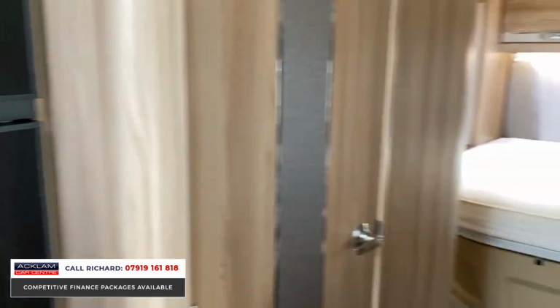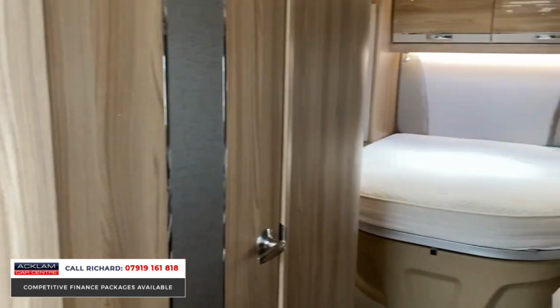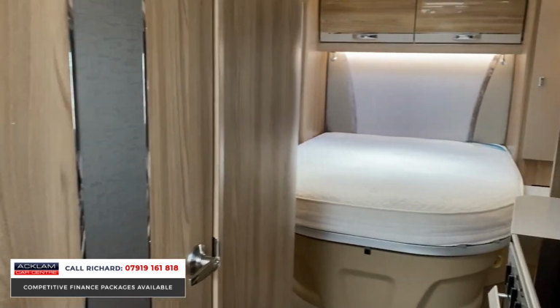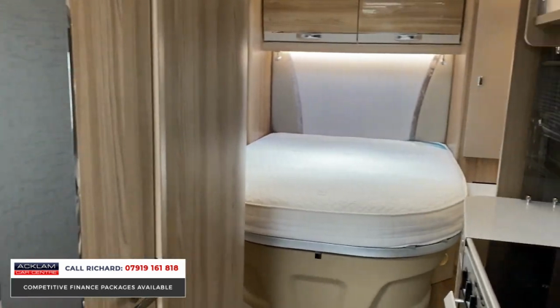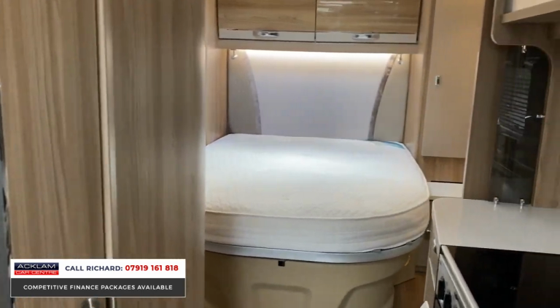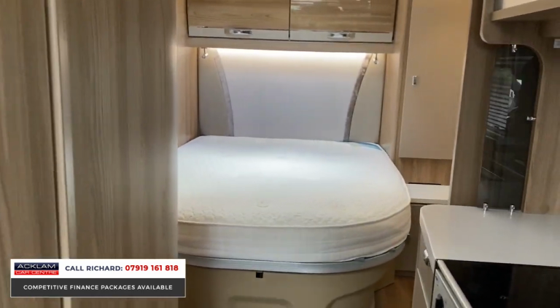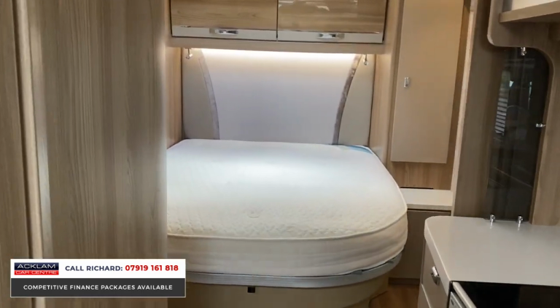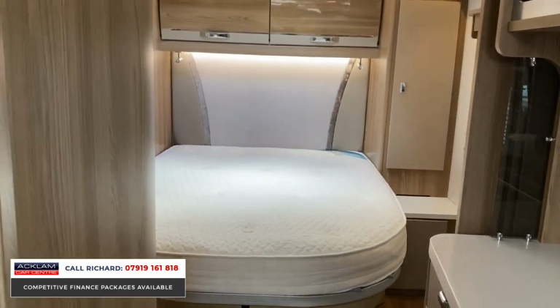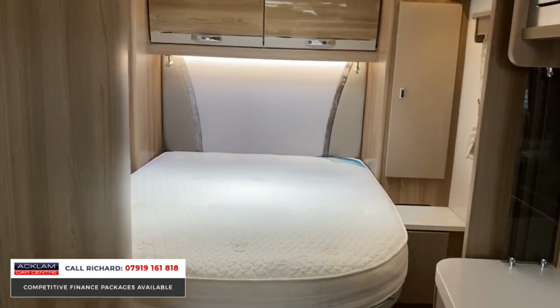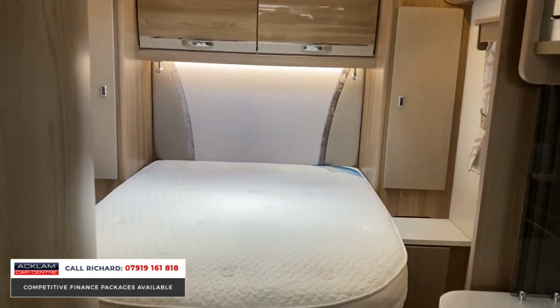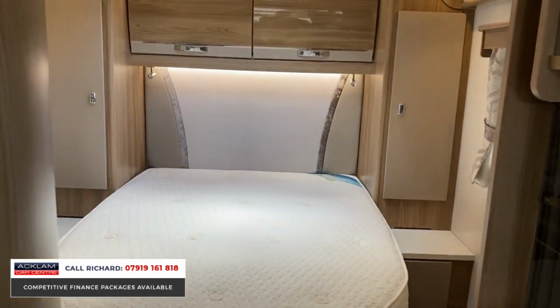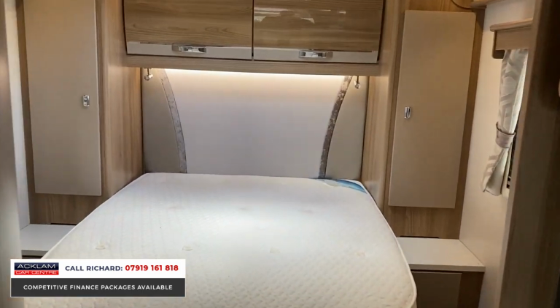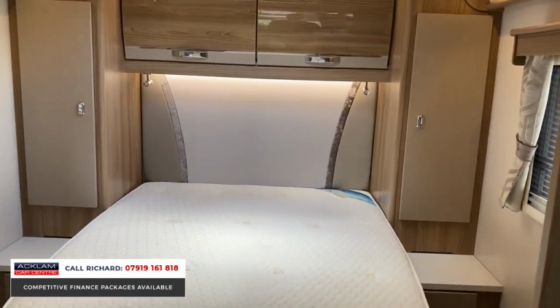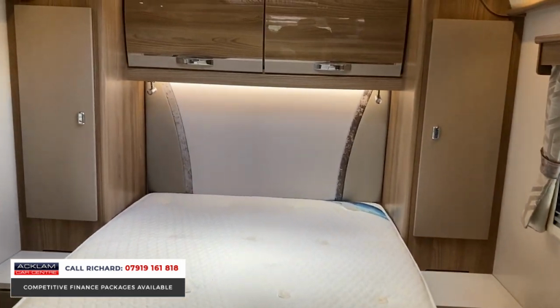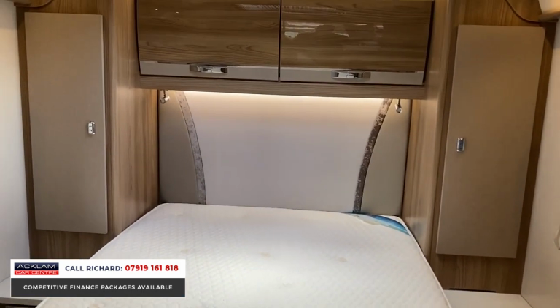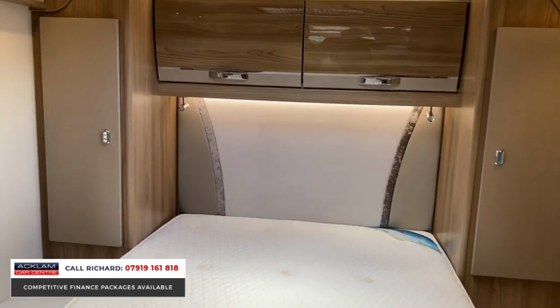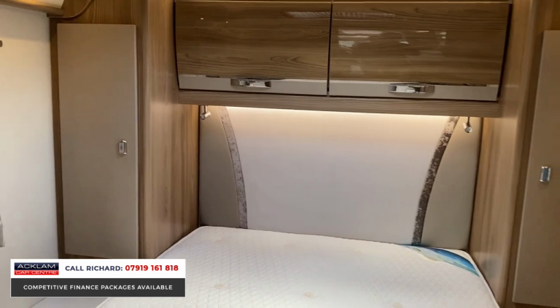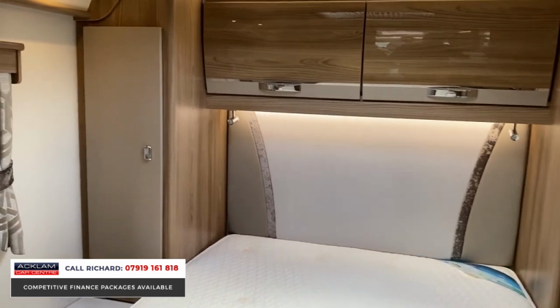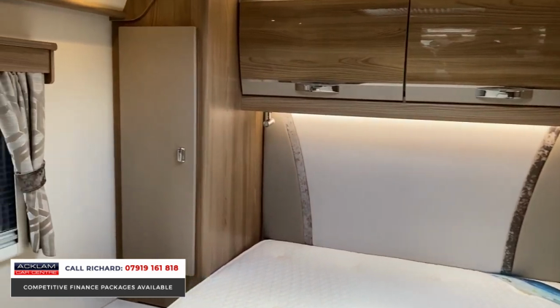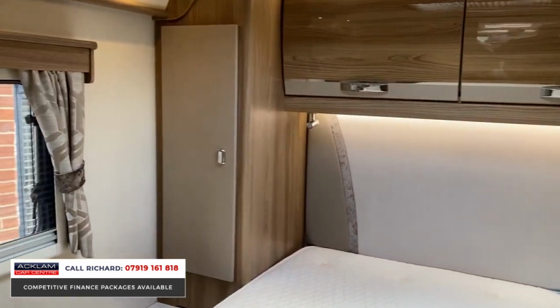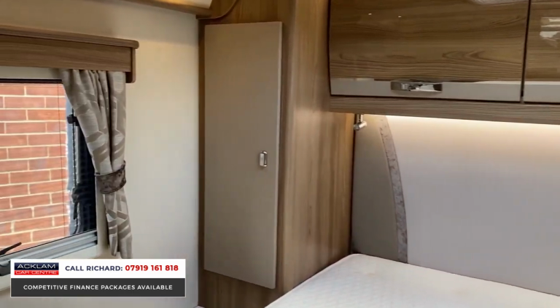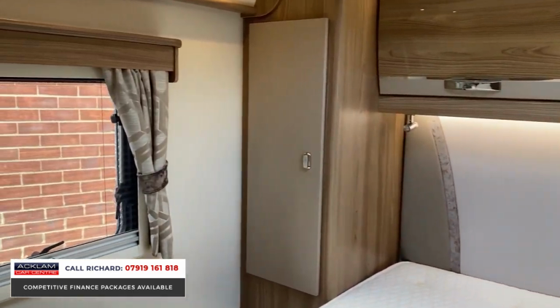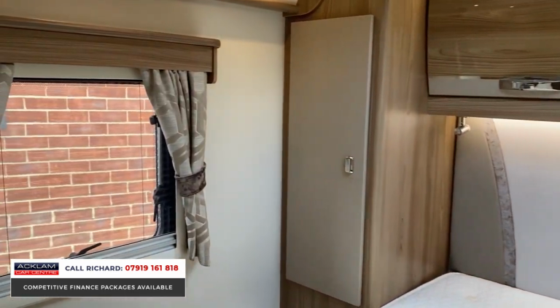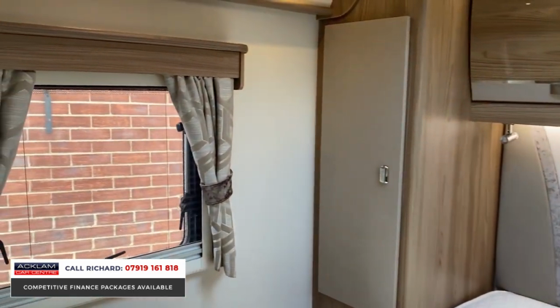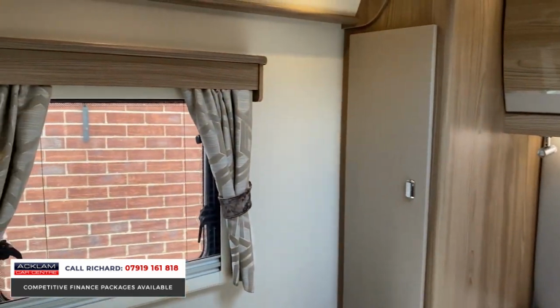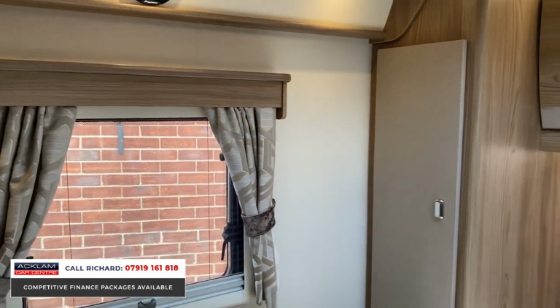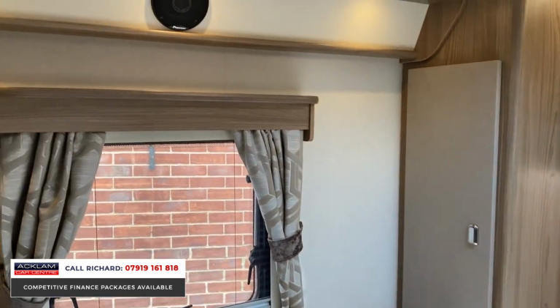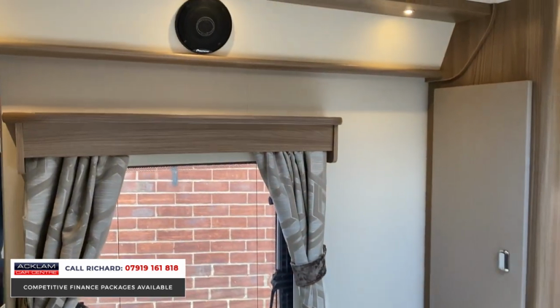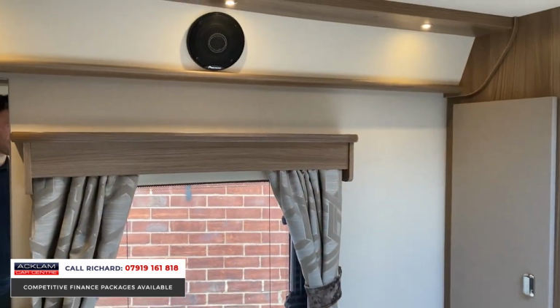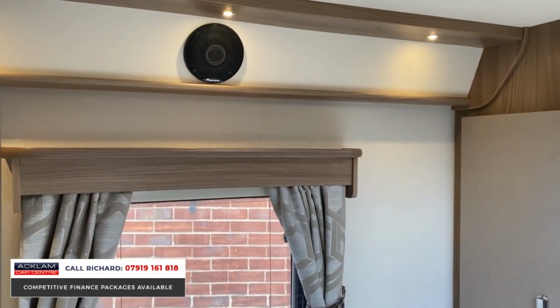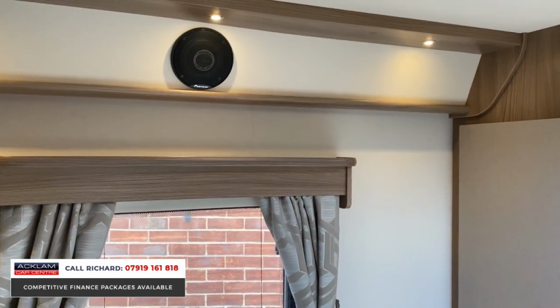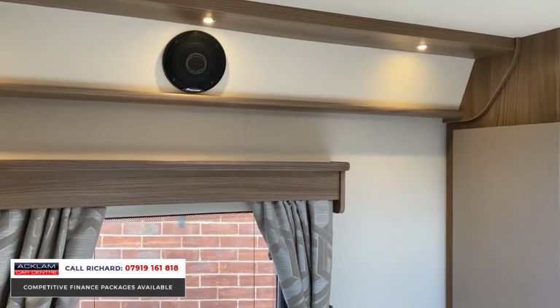Lovely layout on this motorhome. You've got the island bed there with plenty of storage space above and to the side, and you've got windows either side with a window above as well.